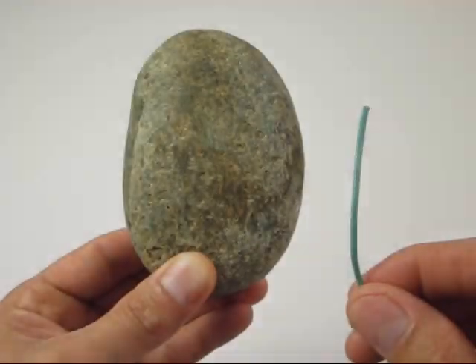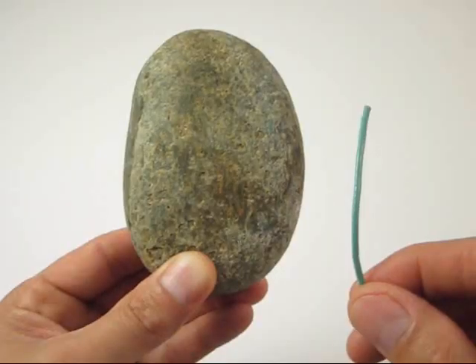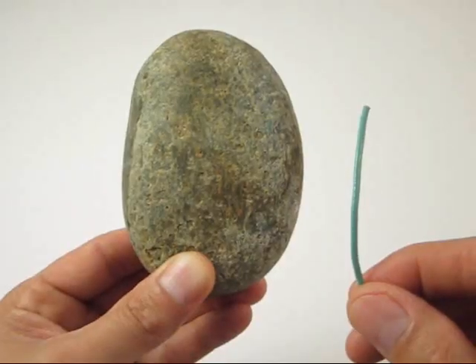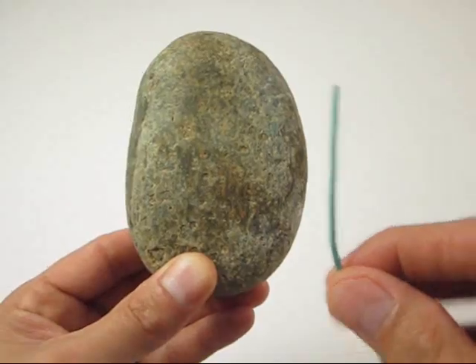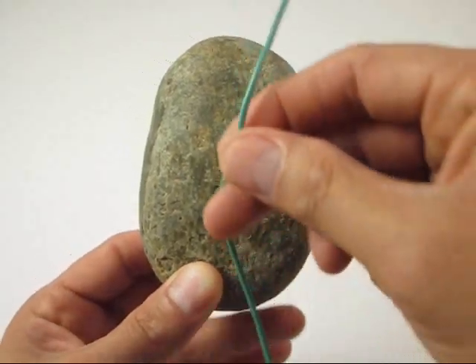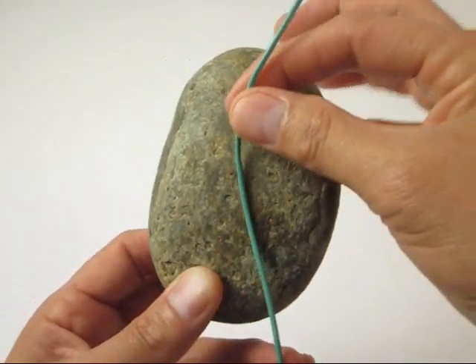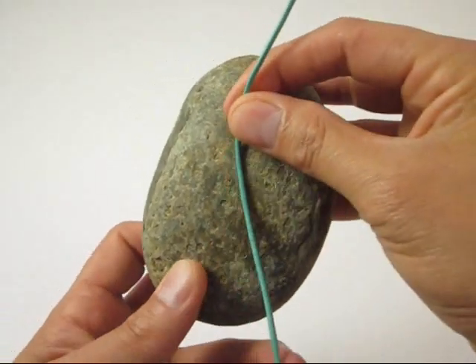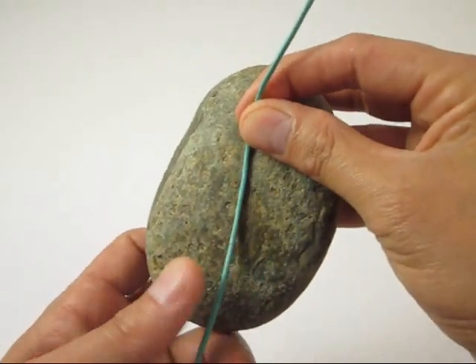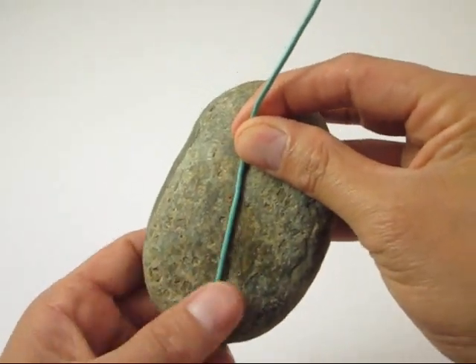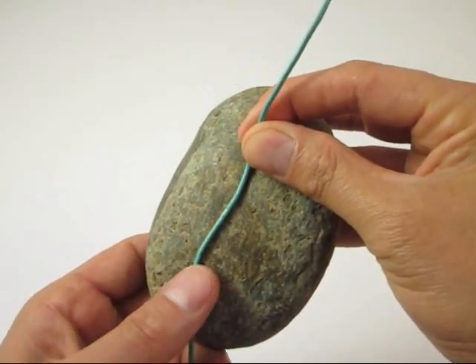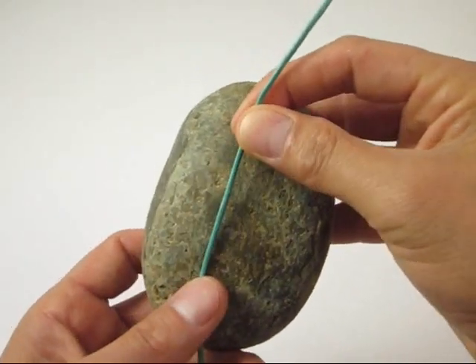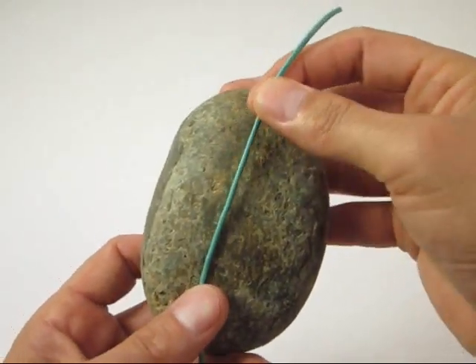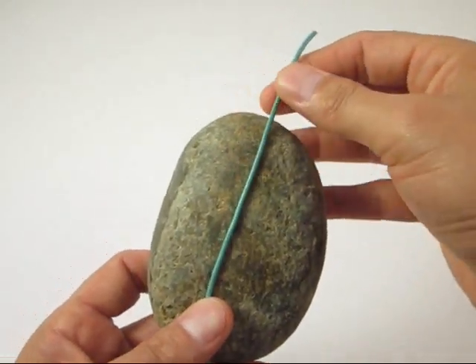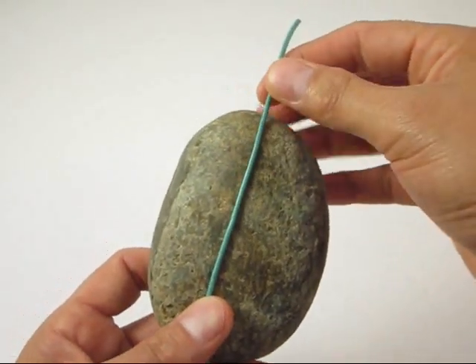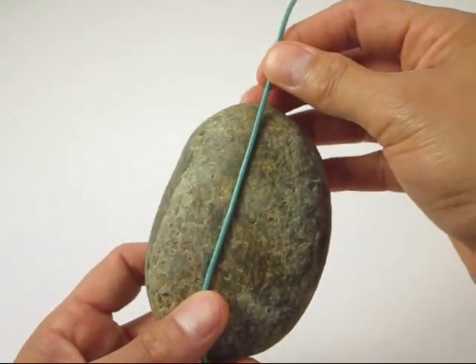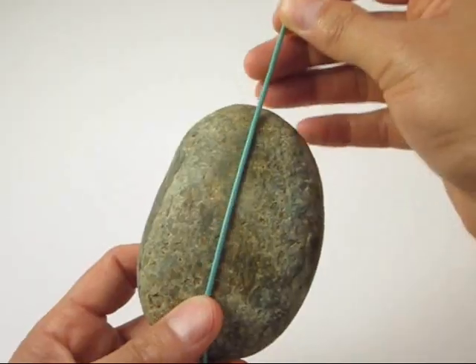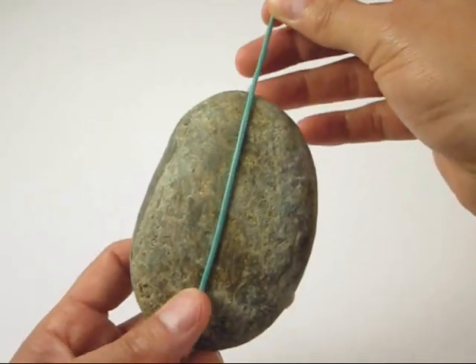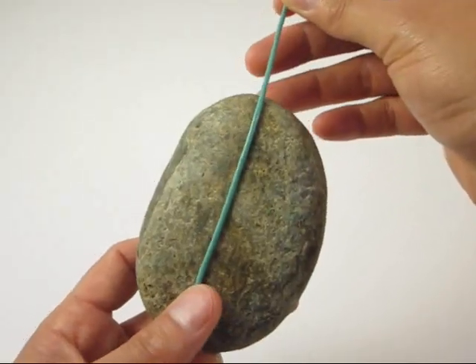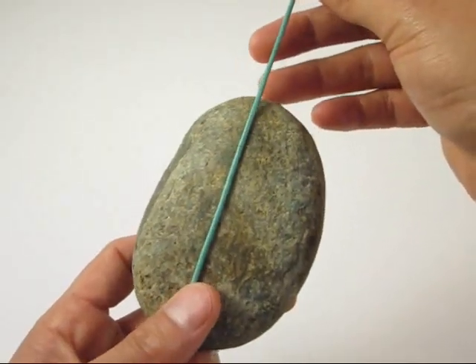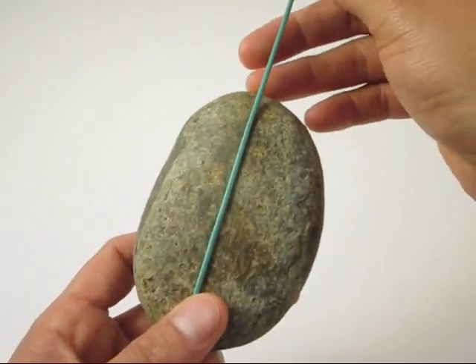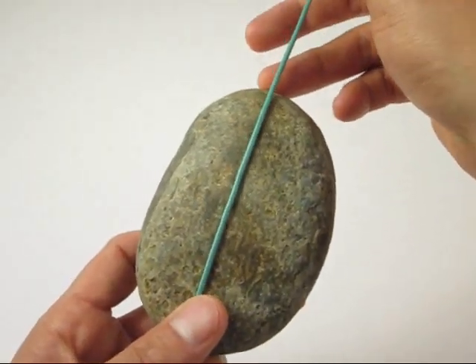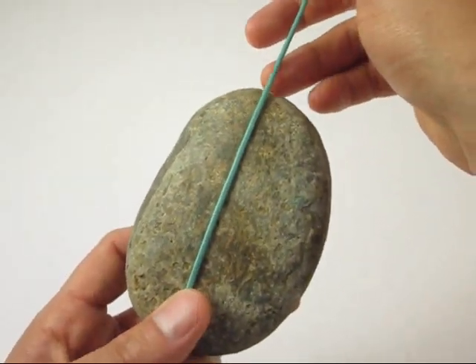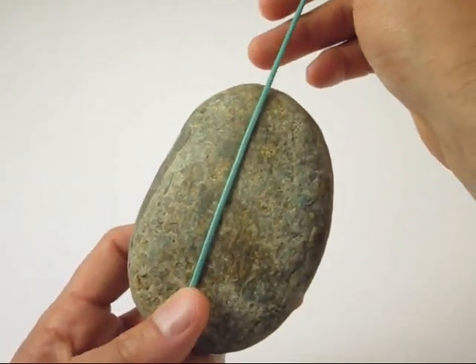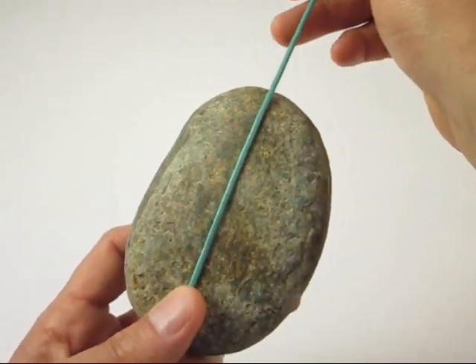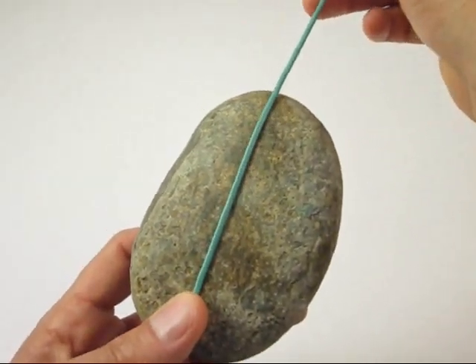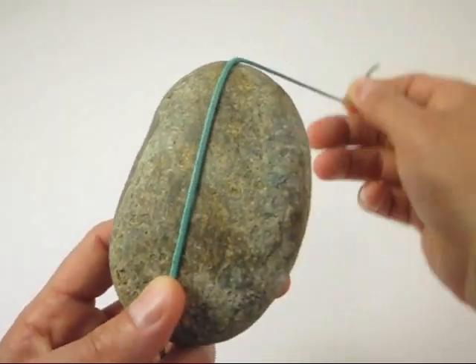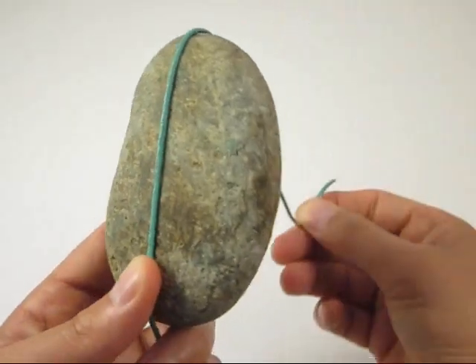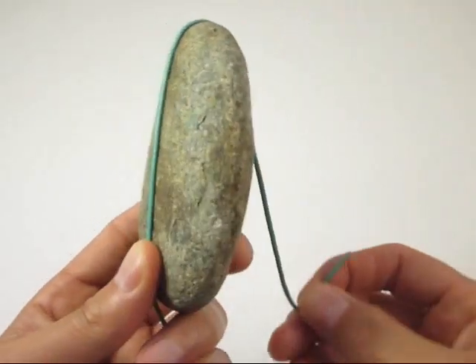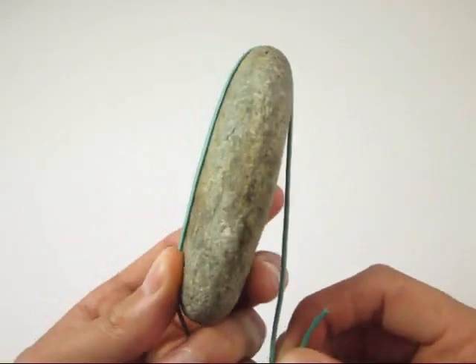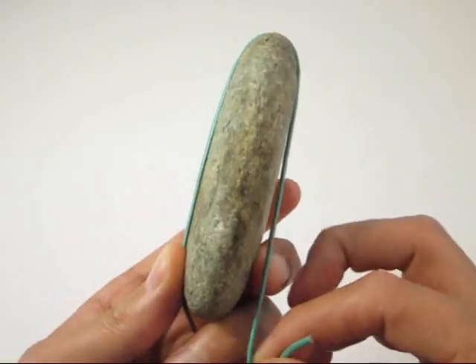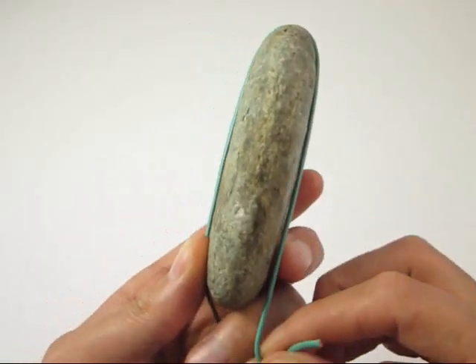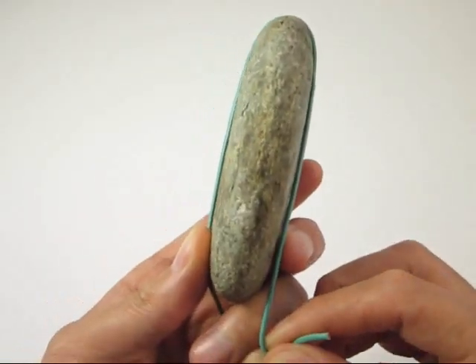Starting with the back side of your rock, place one end of your leather cord, bottom up, across the rock's spine. Be sure to let the cord end dangle approximately one and a quarter rock lengths over the top.